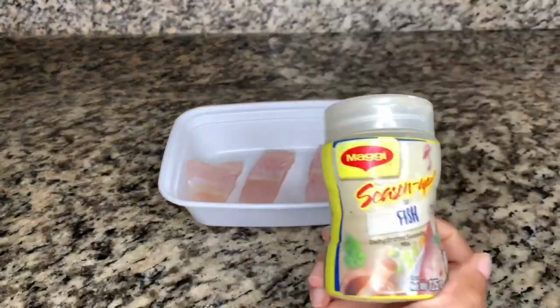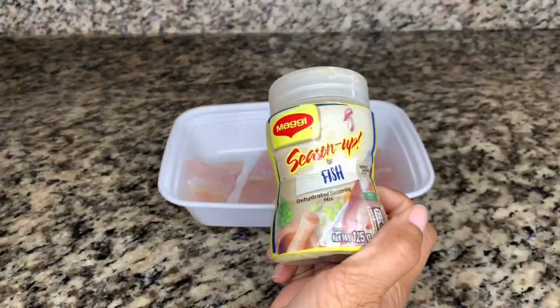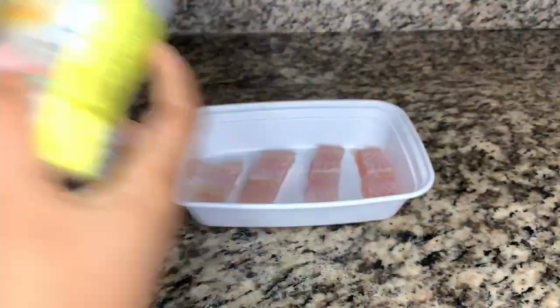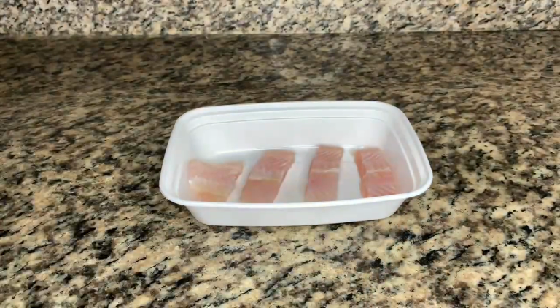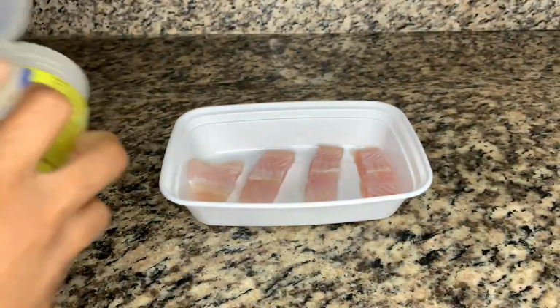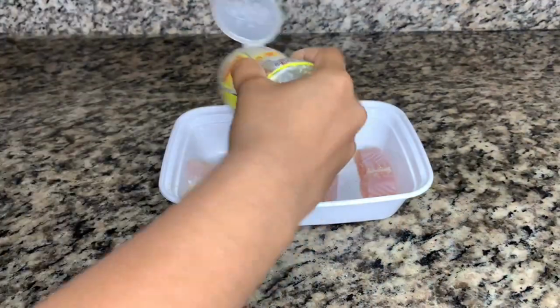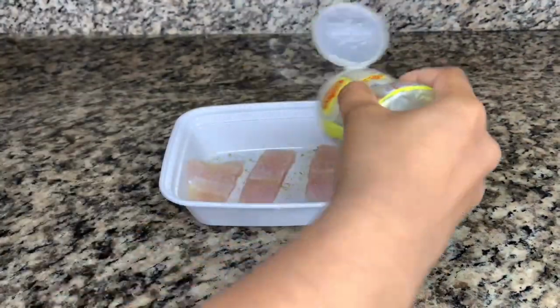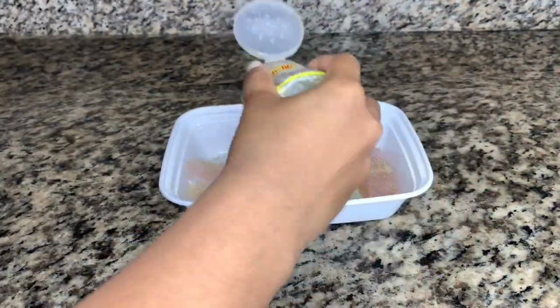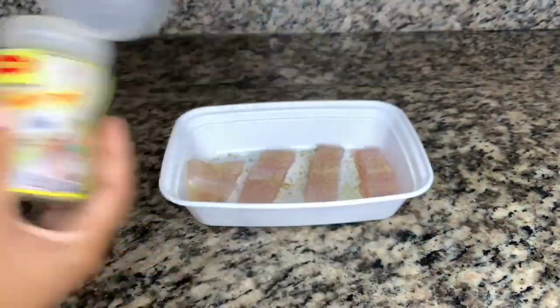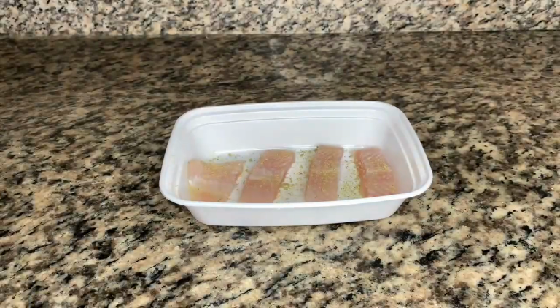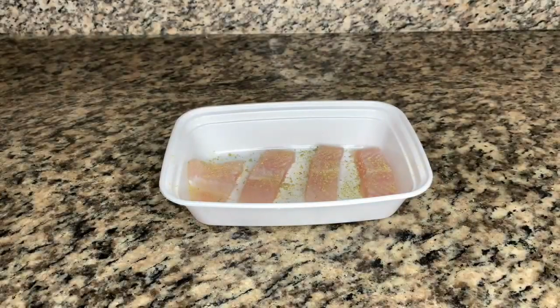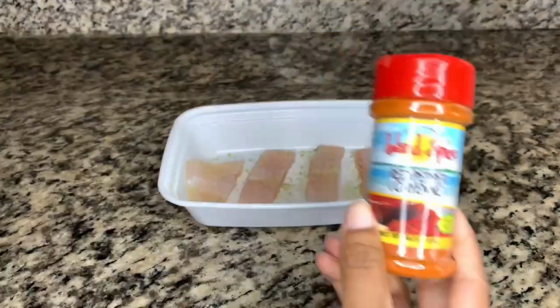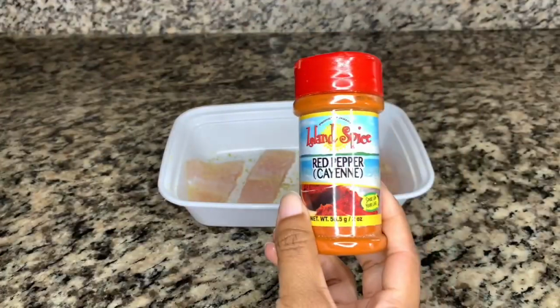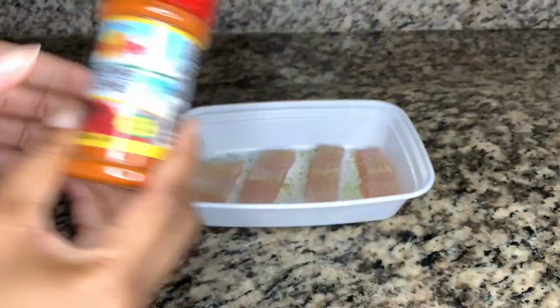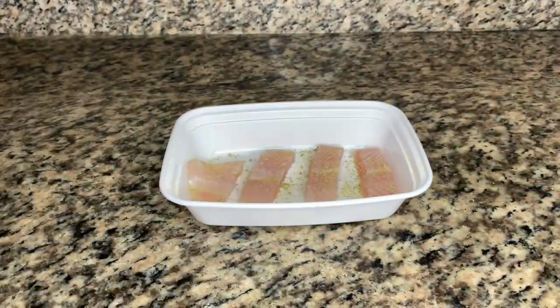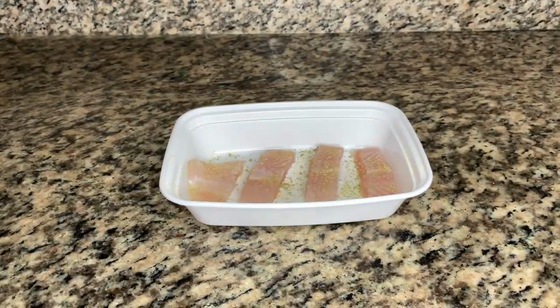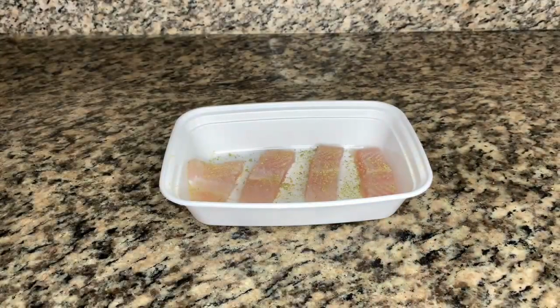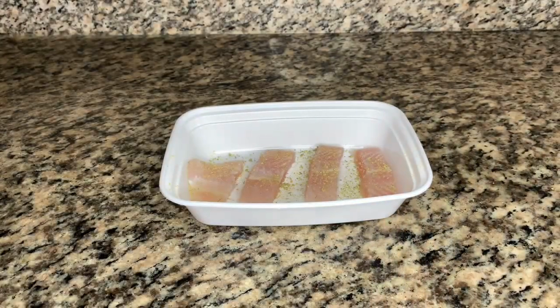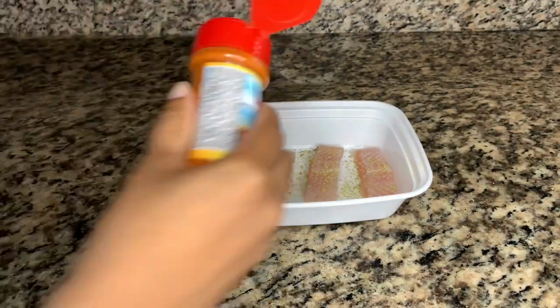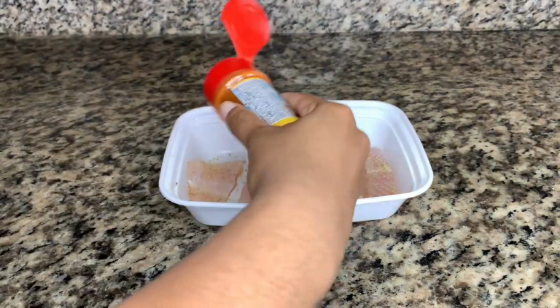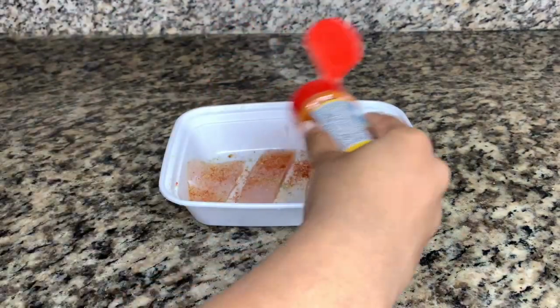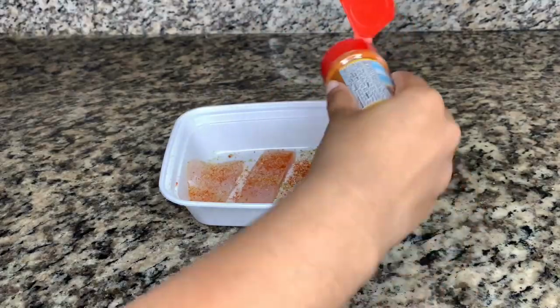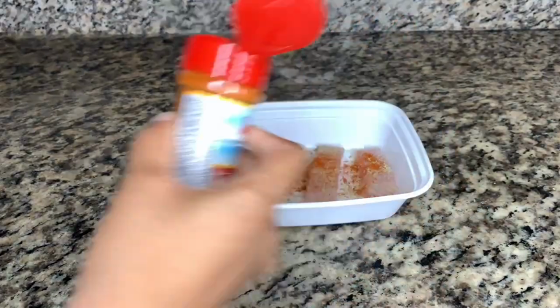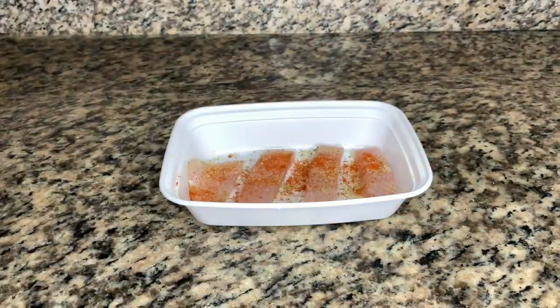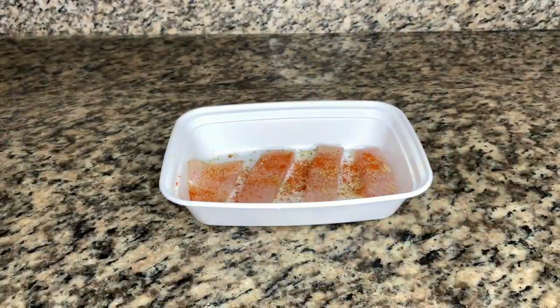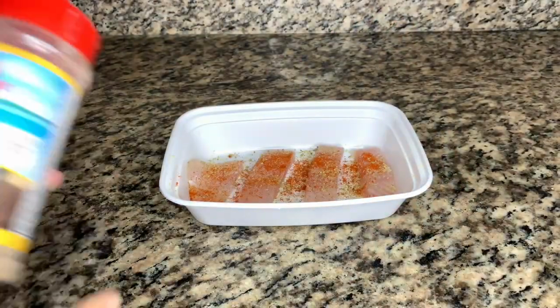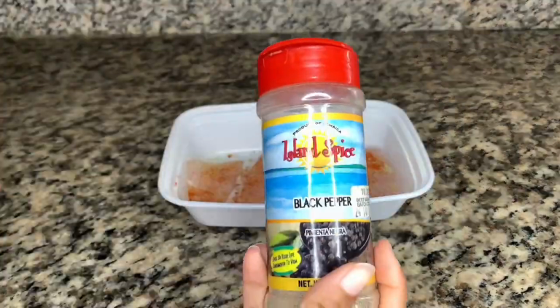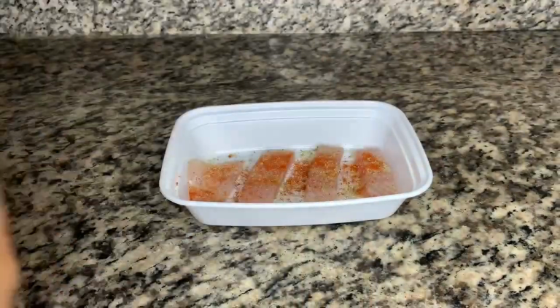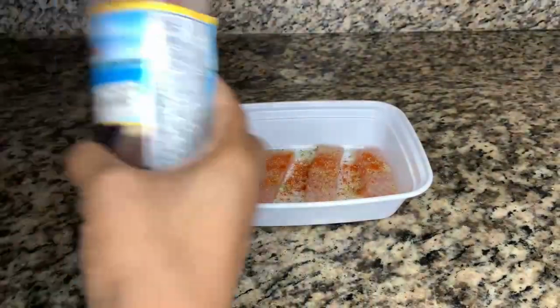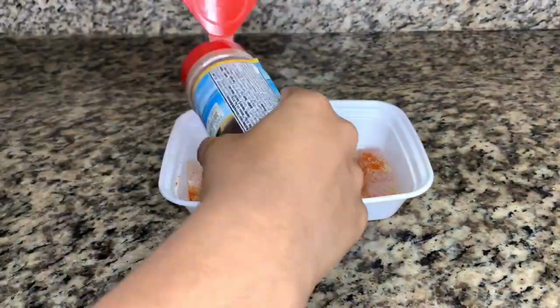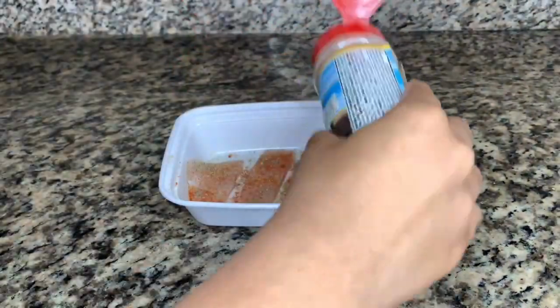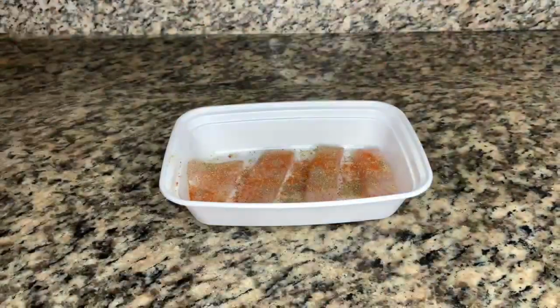To season, I used fish seasoning, cayenne pepper, and black pepper. I didn't use any salt as yet because fish tends to keep in the seasoning, so I waited until it was in the pot and then I added the salt.